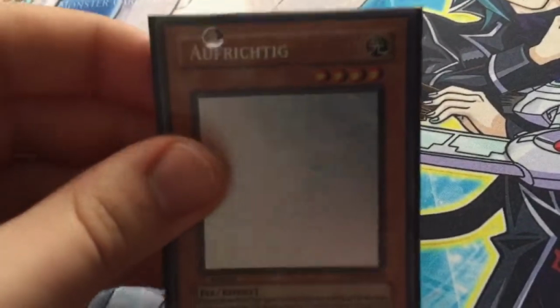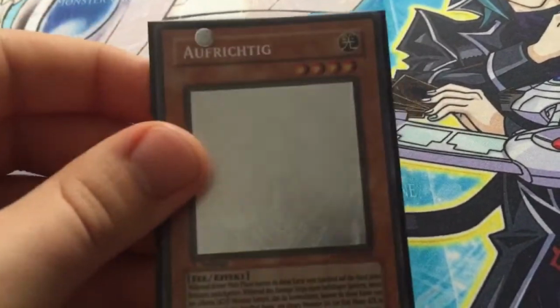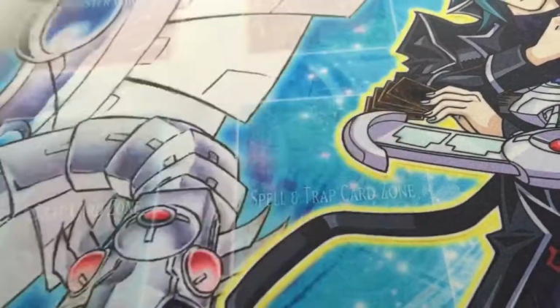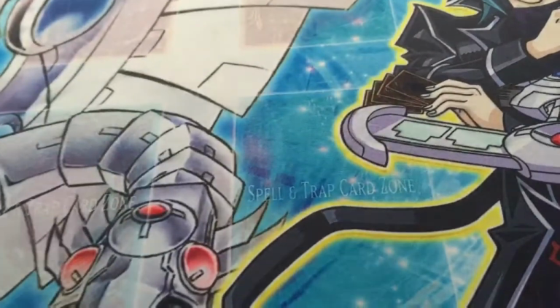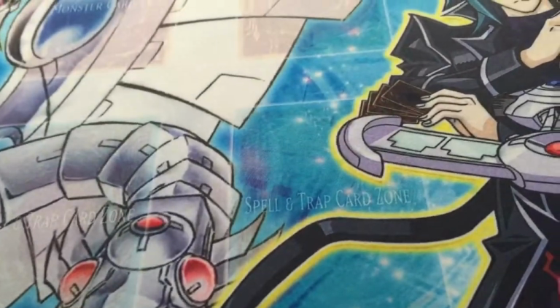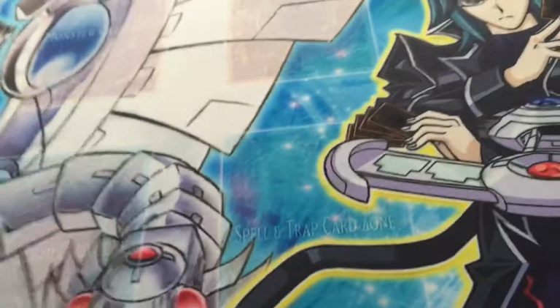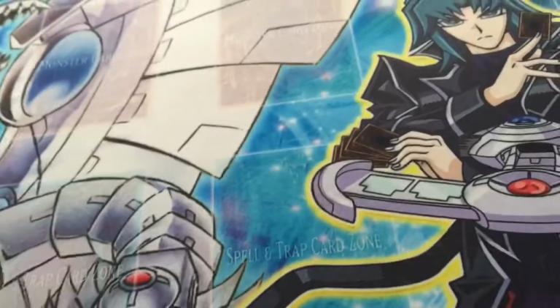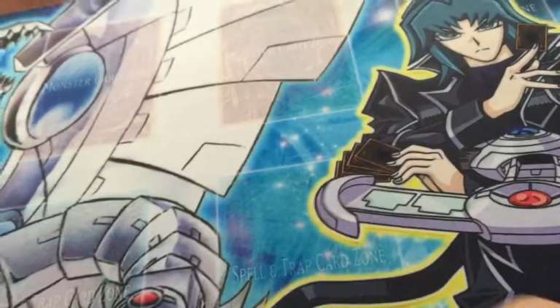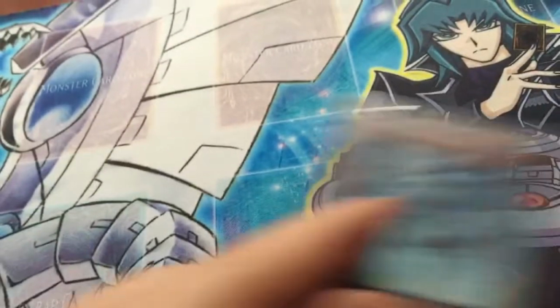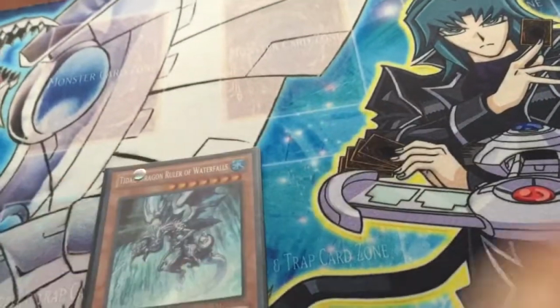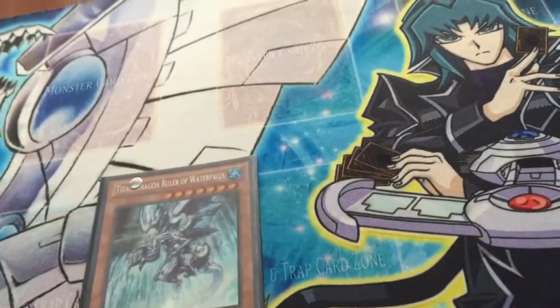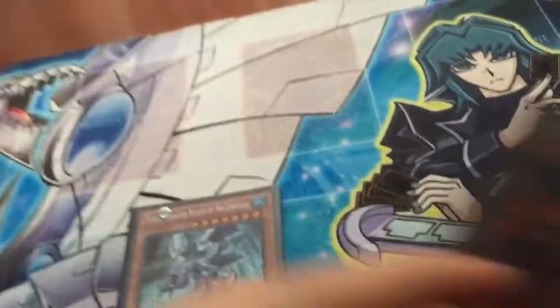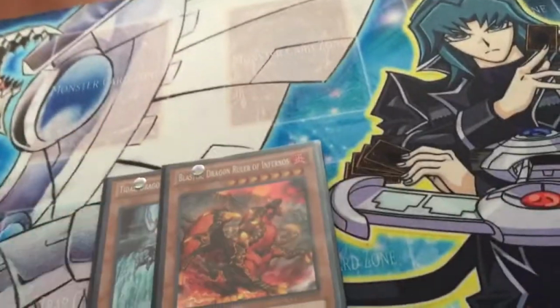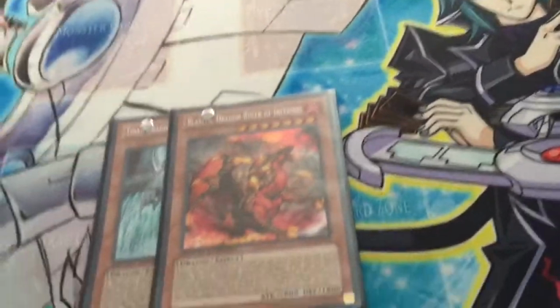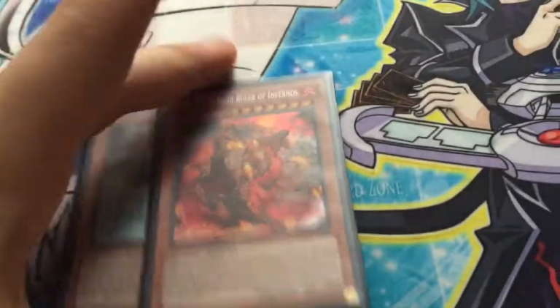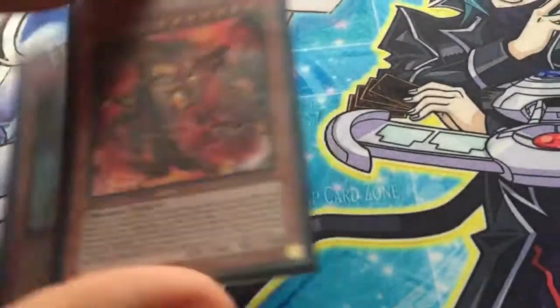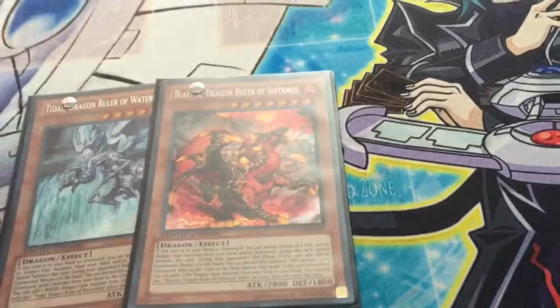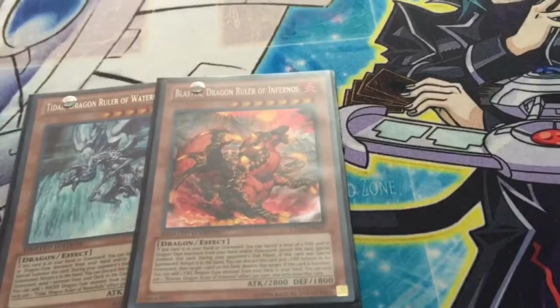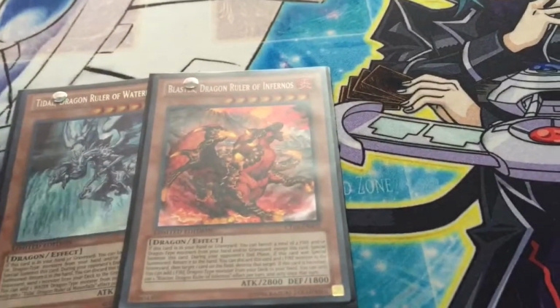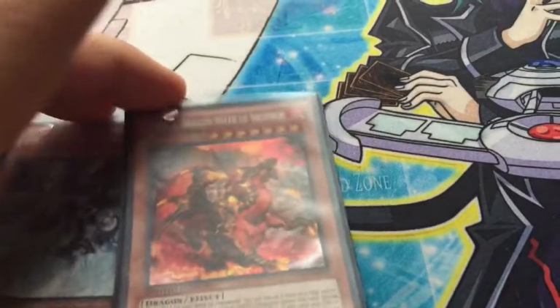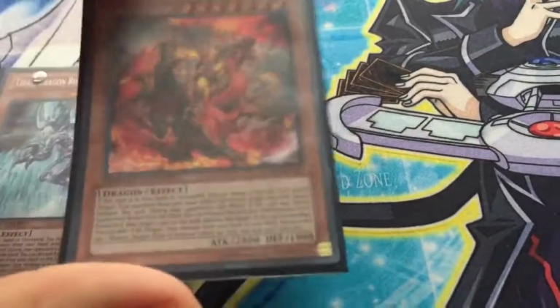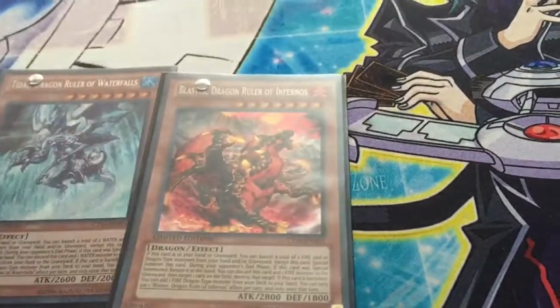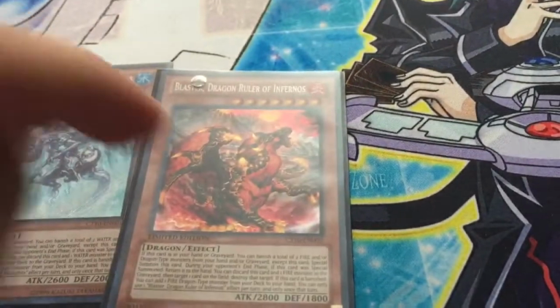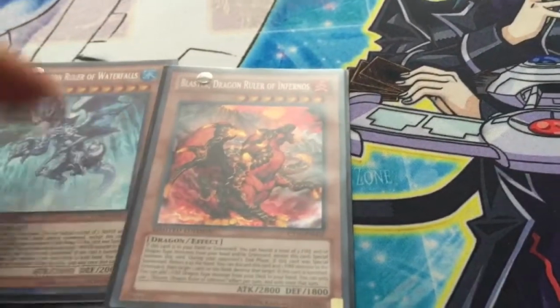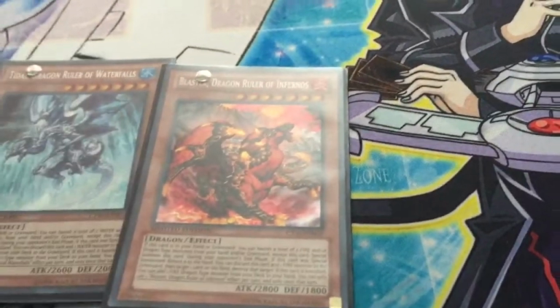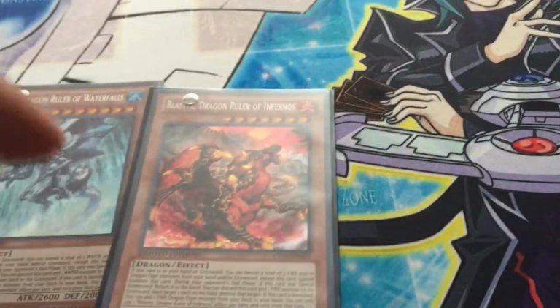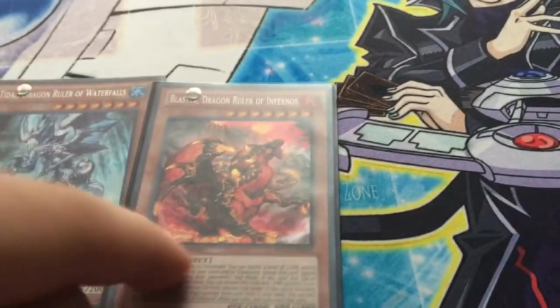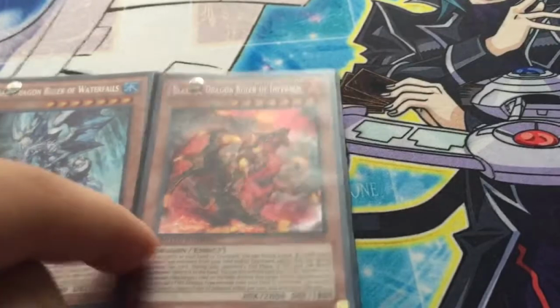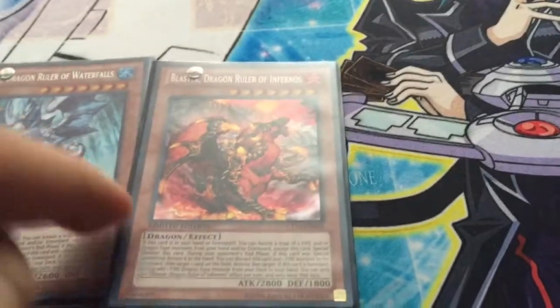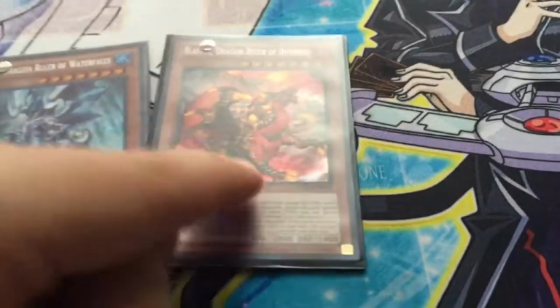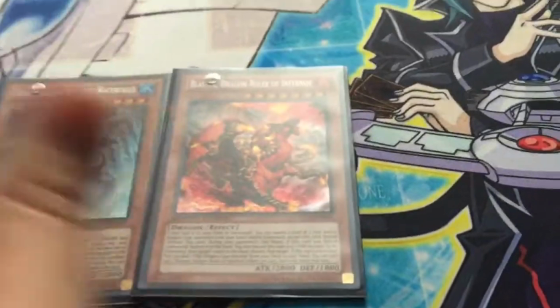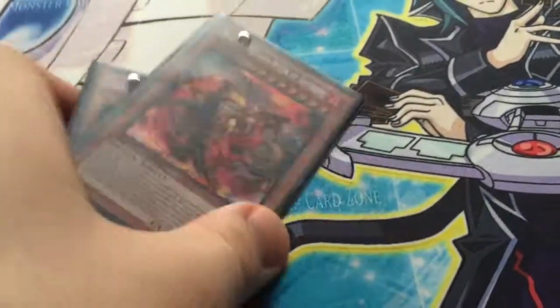One Honest — your hand trap of the deck, really good. Then Tidal and Blaster: they banish your dragons and WATER/FIRE attributes. They're pretty big beatsticks and open up Rank 7 plays.